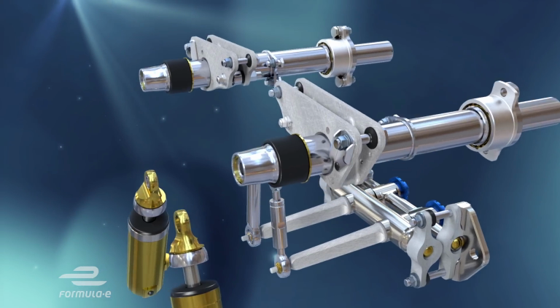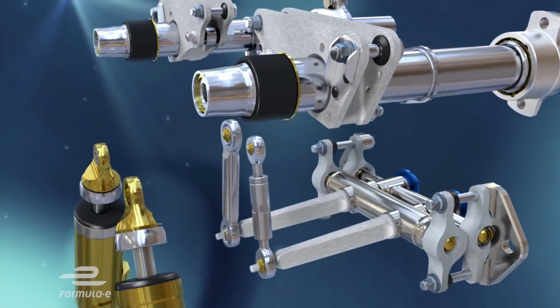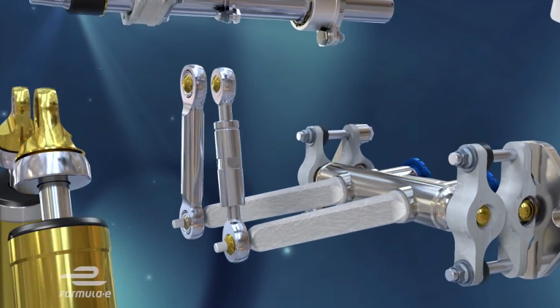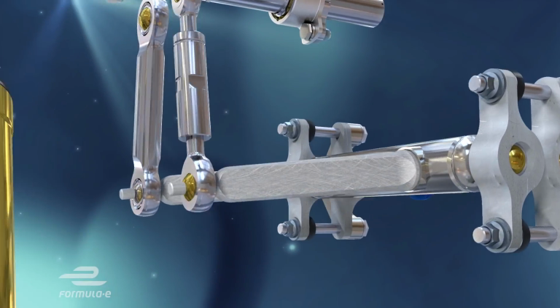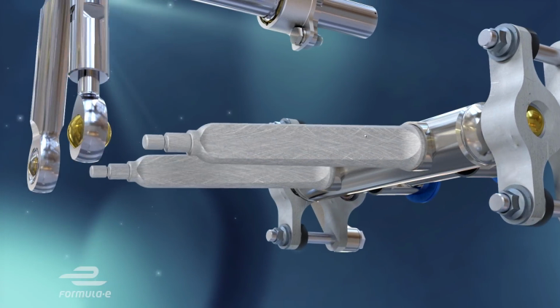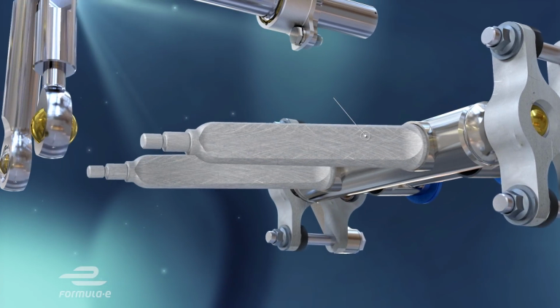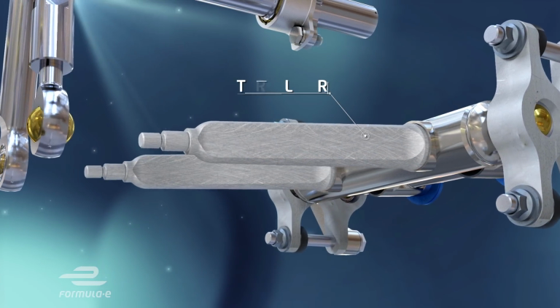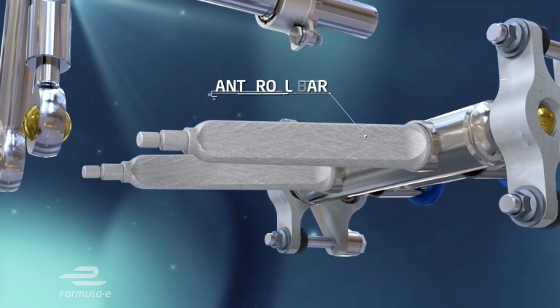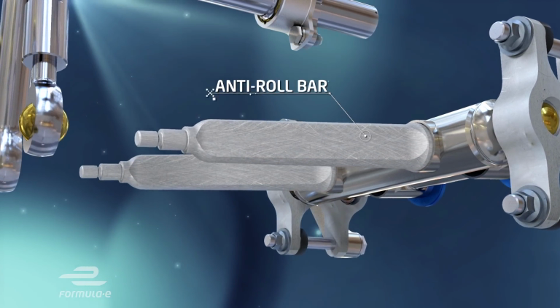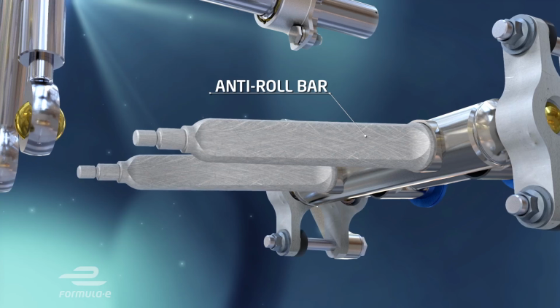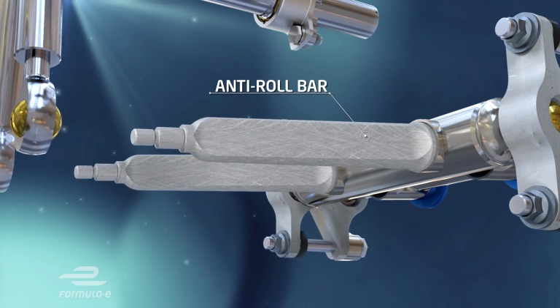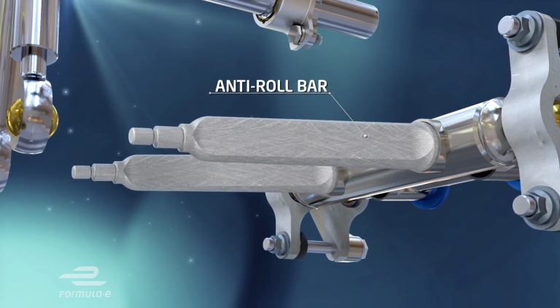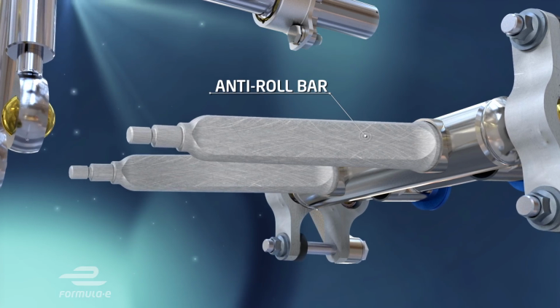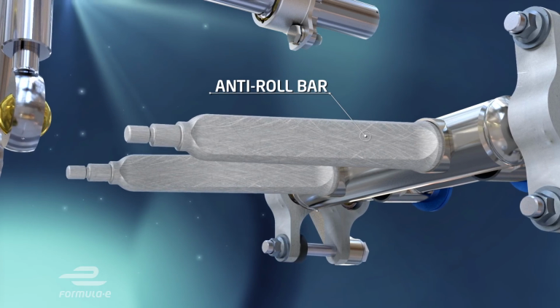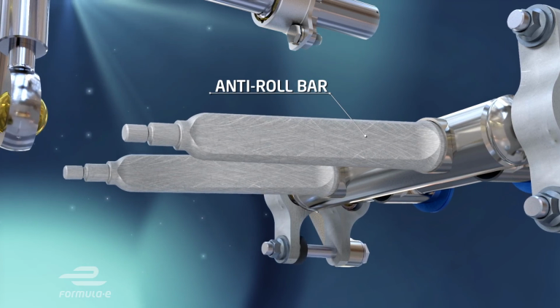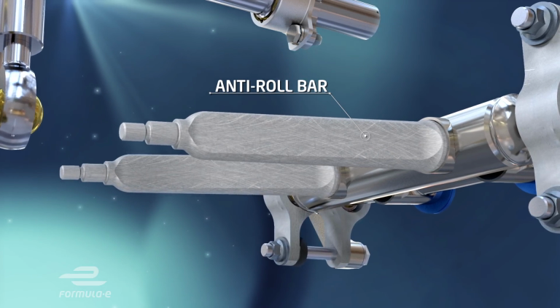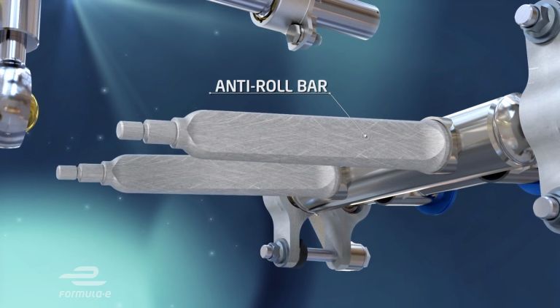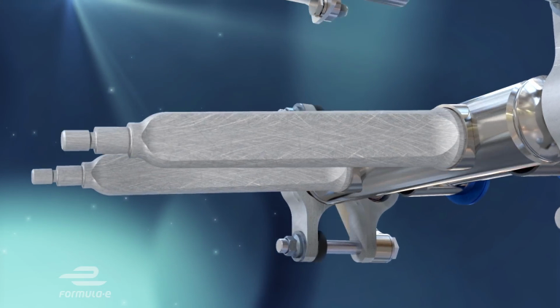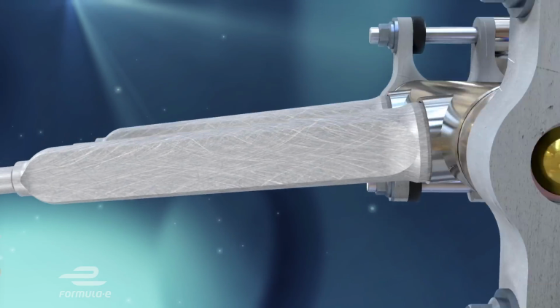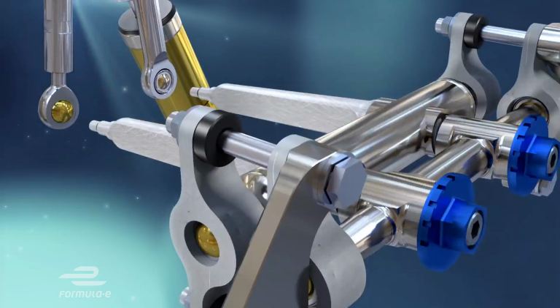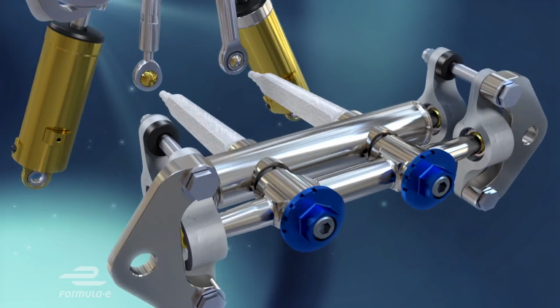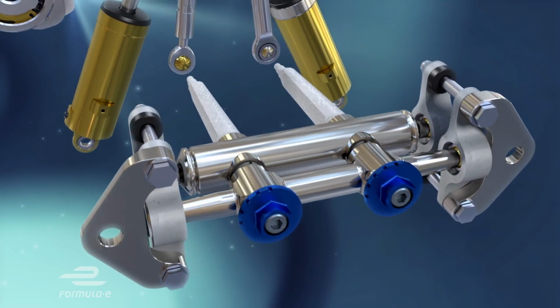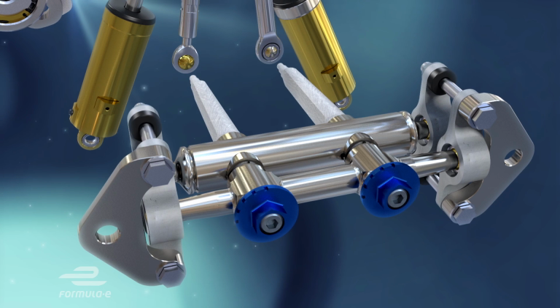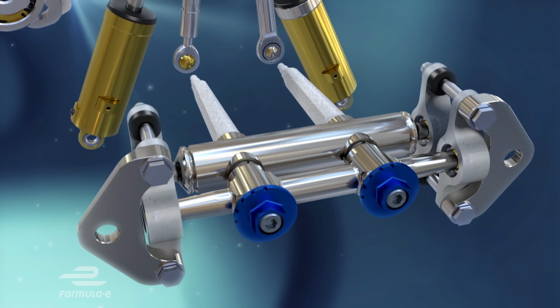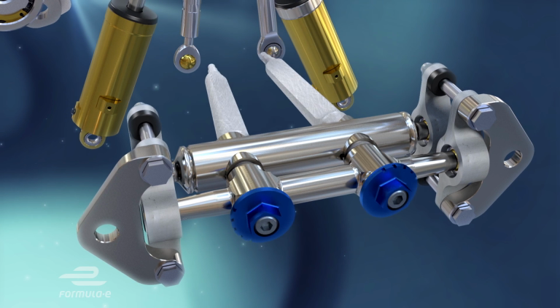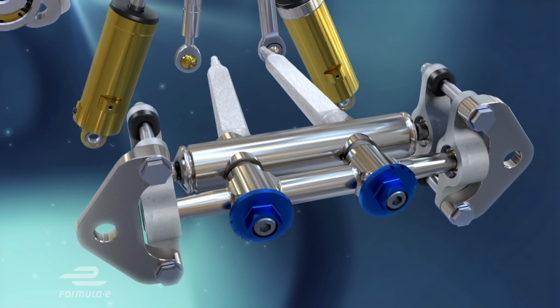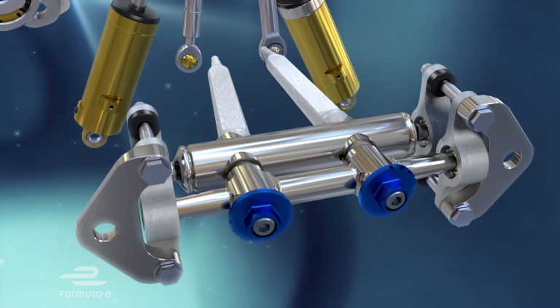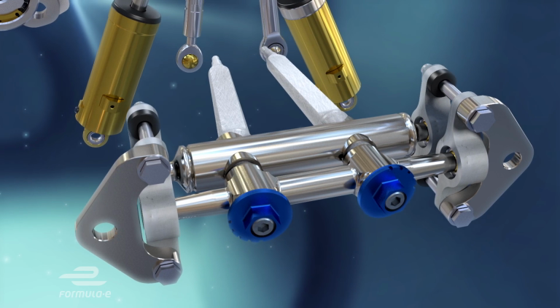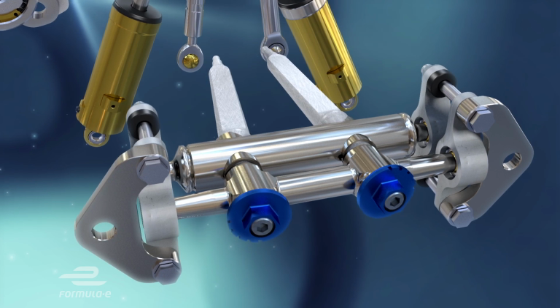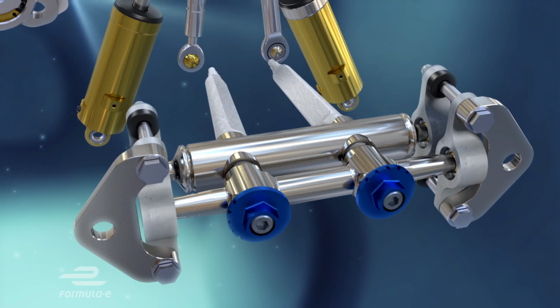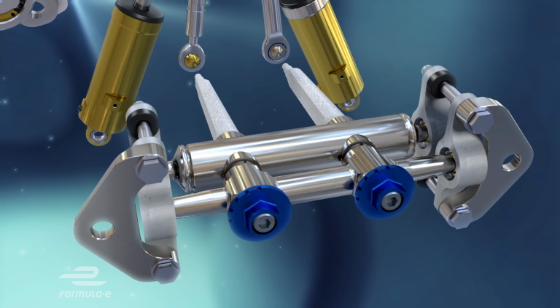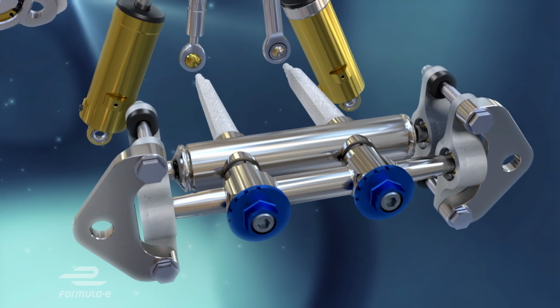Drop links connect the rockers to adjustable anti-roll bars that the teams can use to manage the amount of roll in the car, or how much it leans over in the corners. Again, all part of the mechanical setup that can make such a difference to the way the car handles.